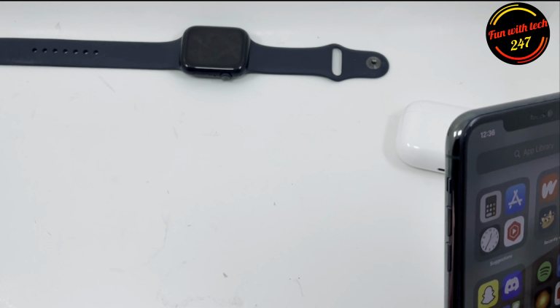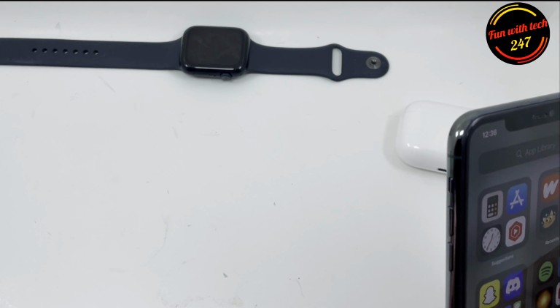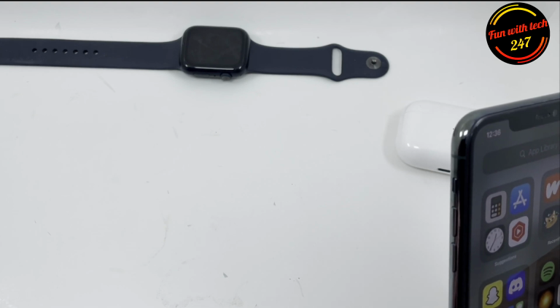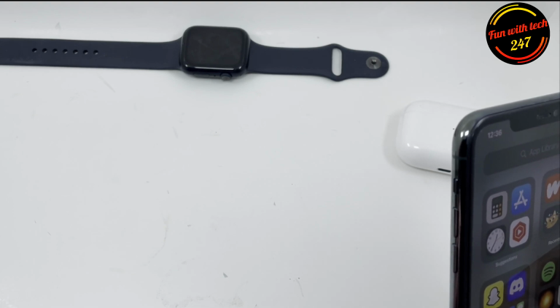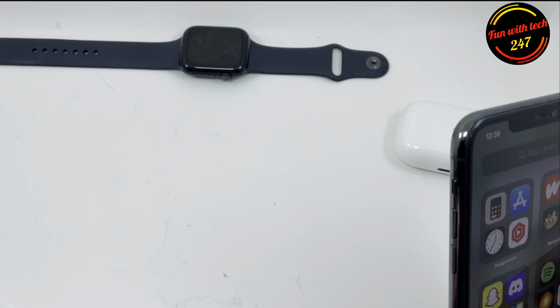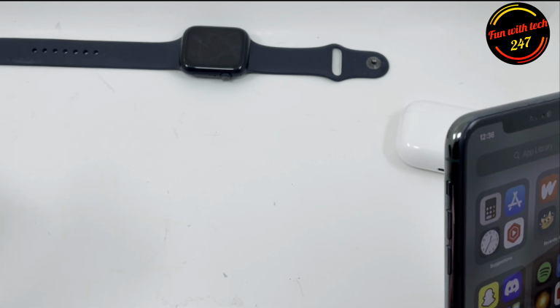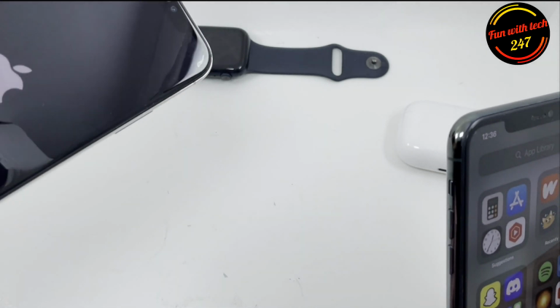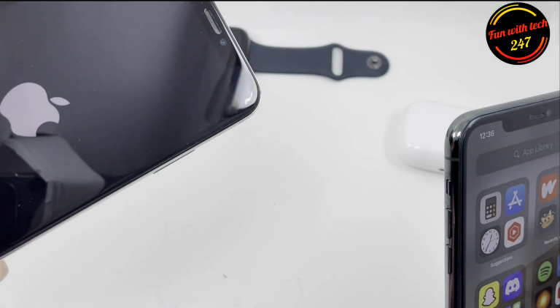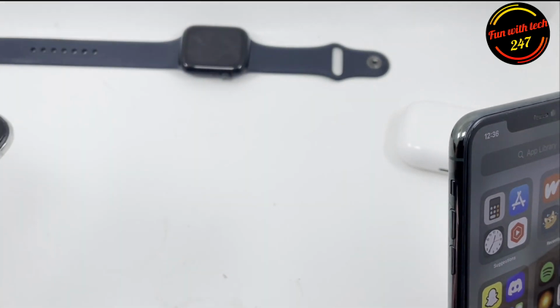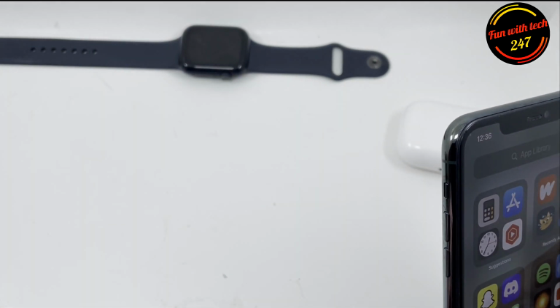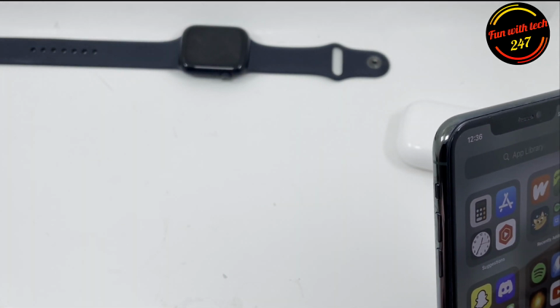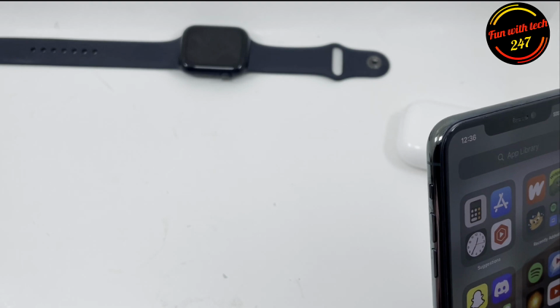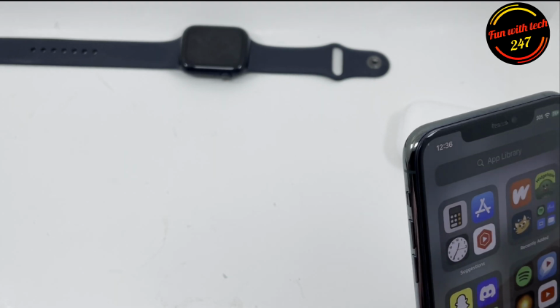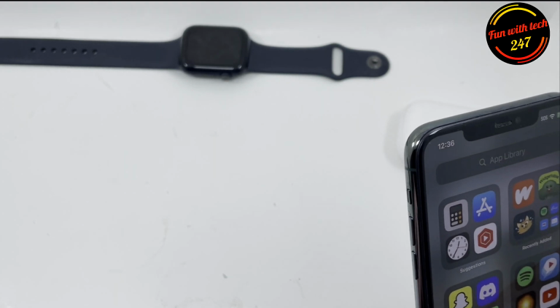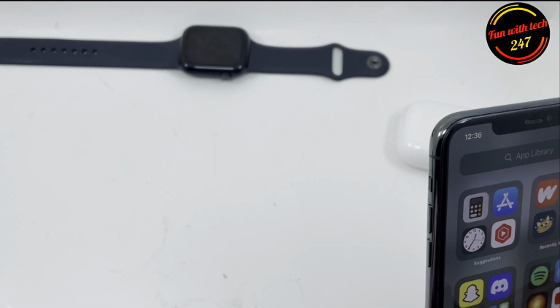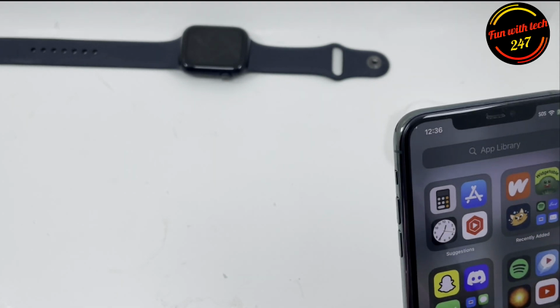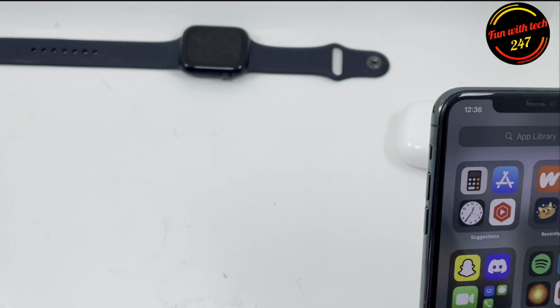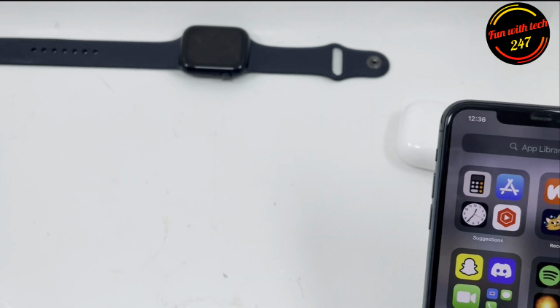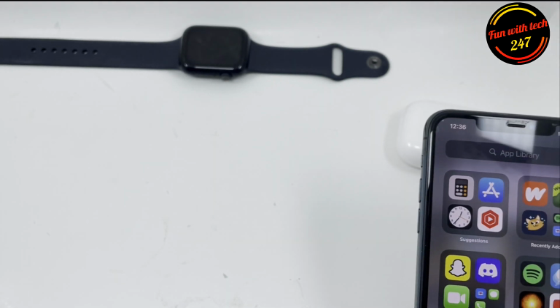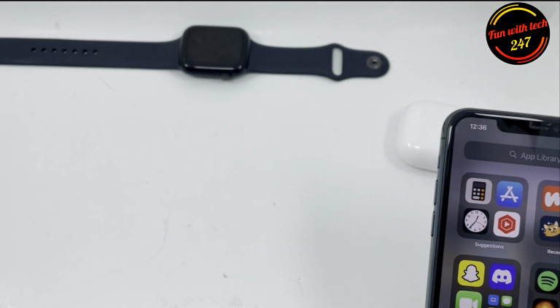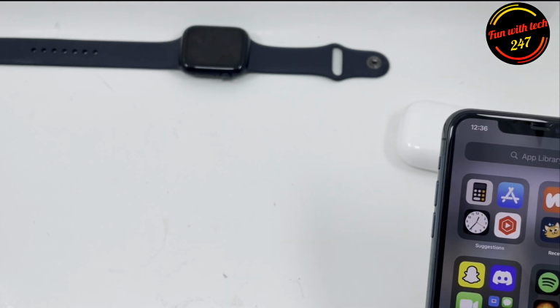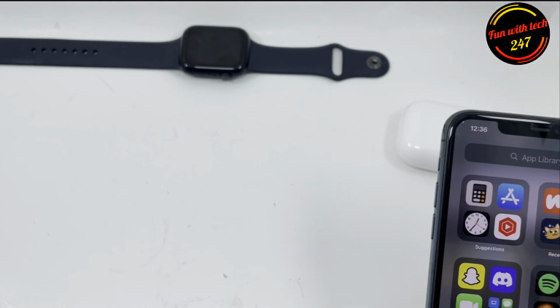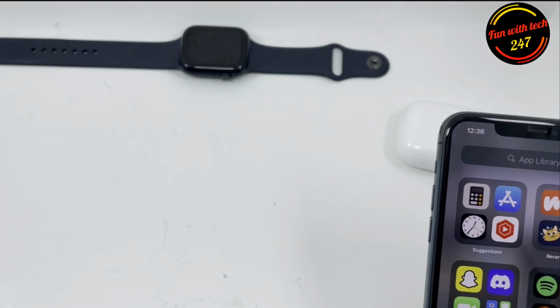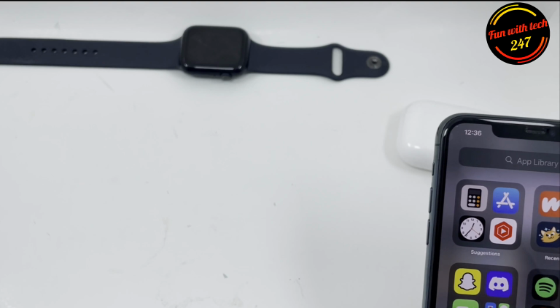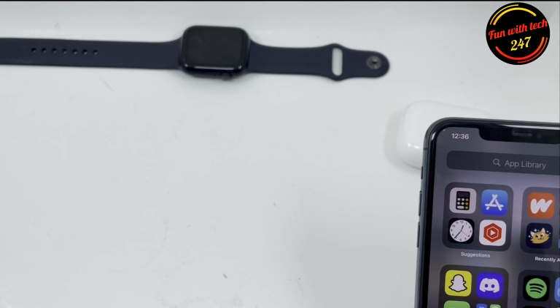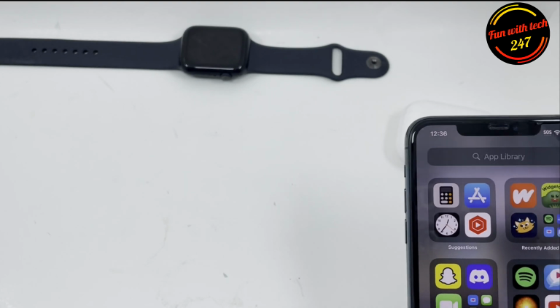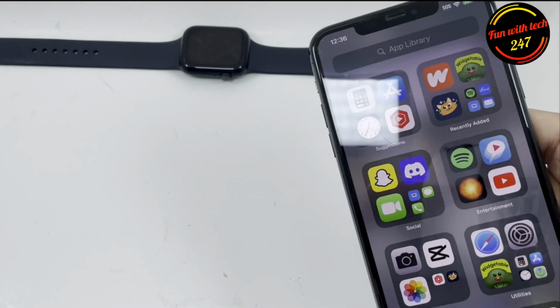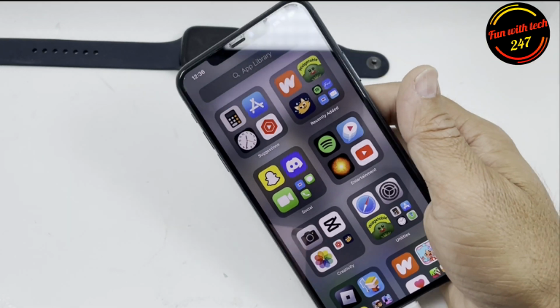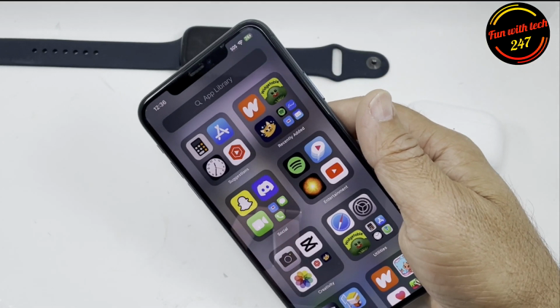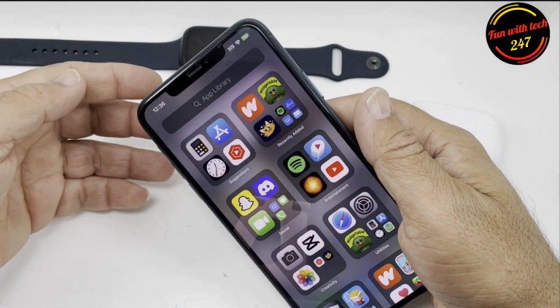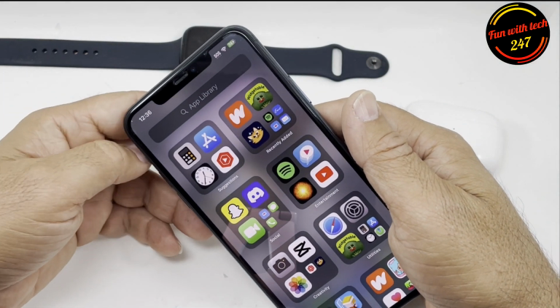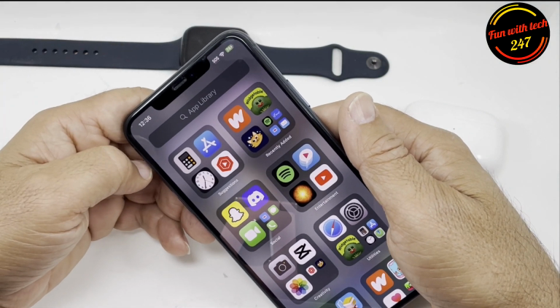So I thought I should discuss this in case anybody else is having issues with battery percentage, overheating, or stuck in a boot loop like this device right here. Let me know in the comments if you're having any issues, and if it's working fine for you, please let me know that too.